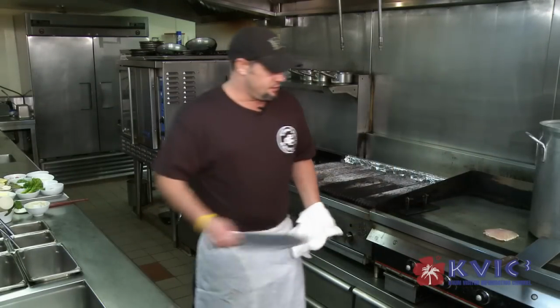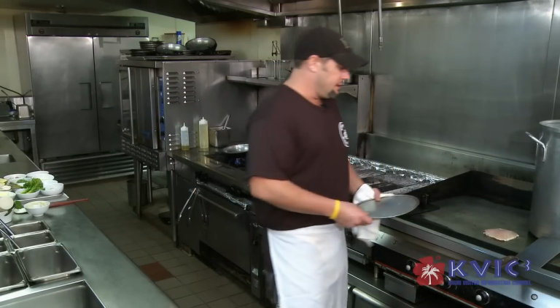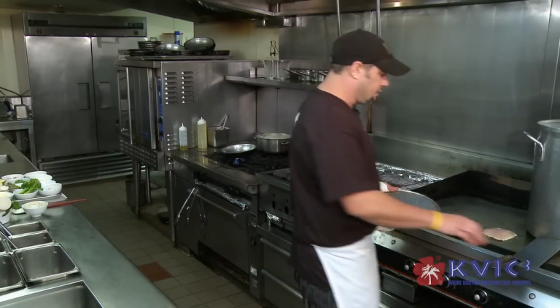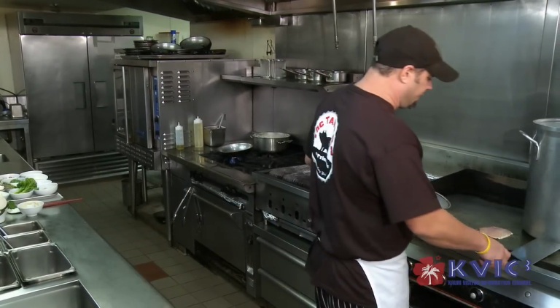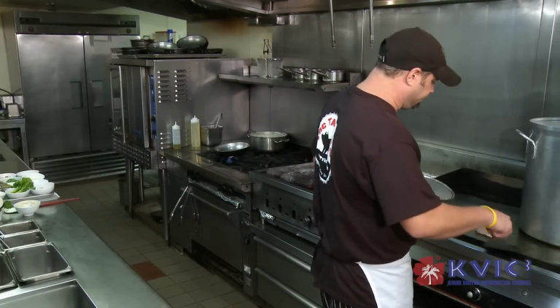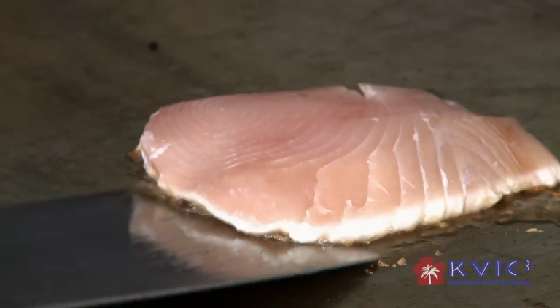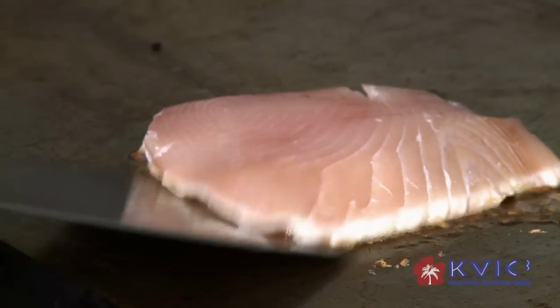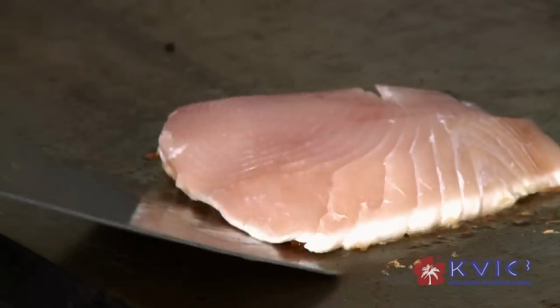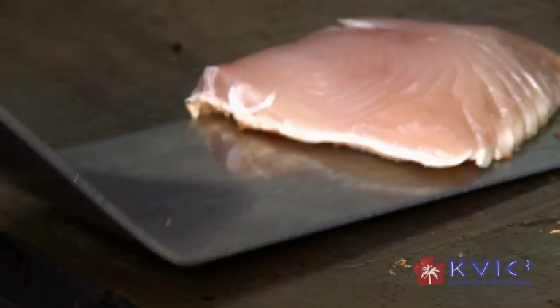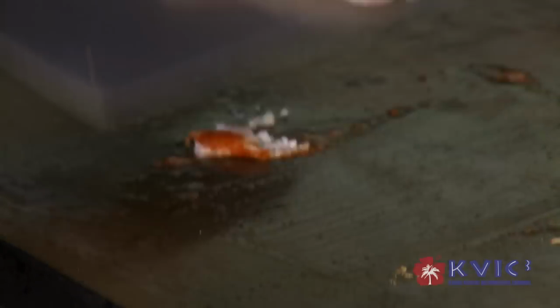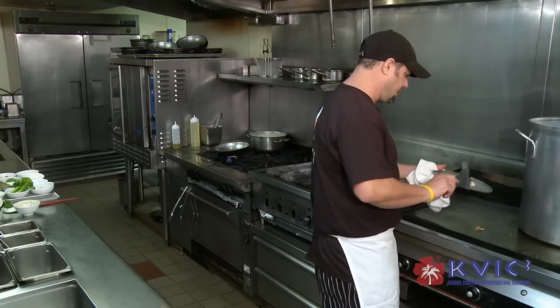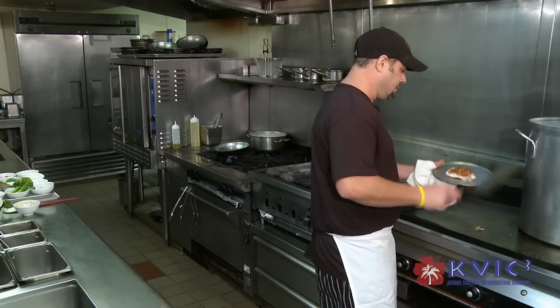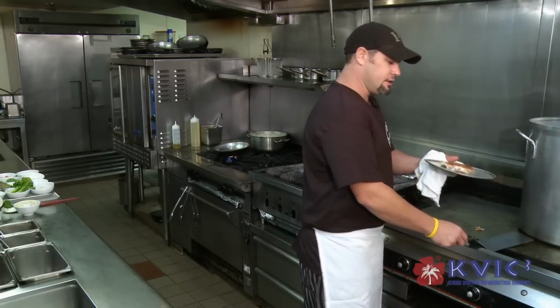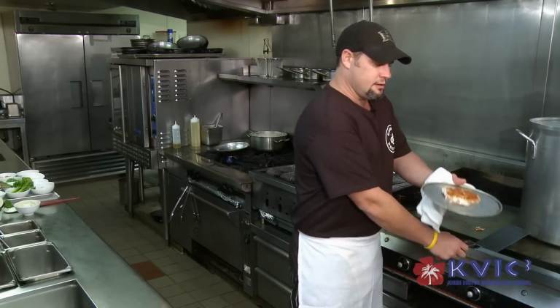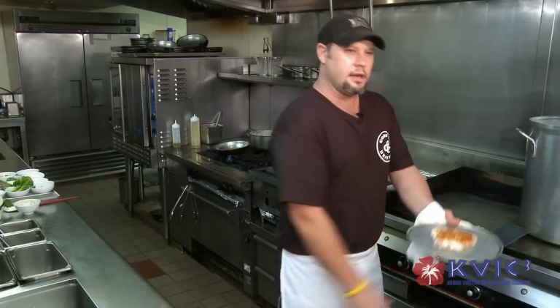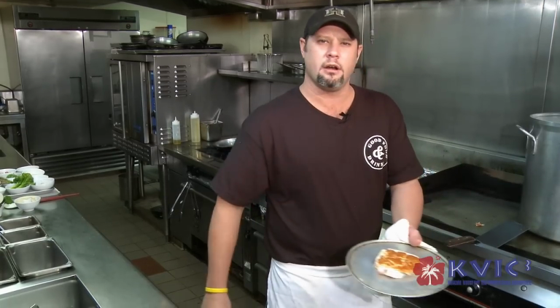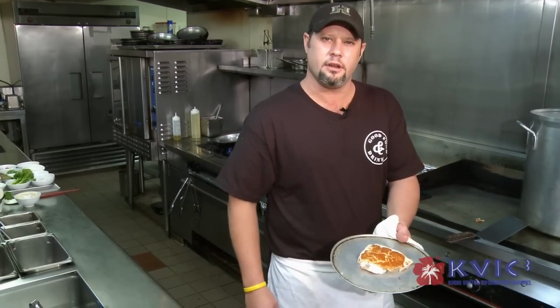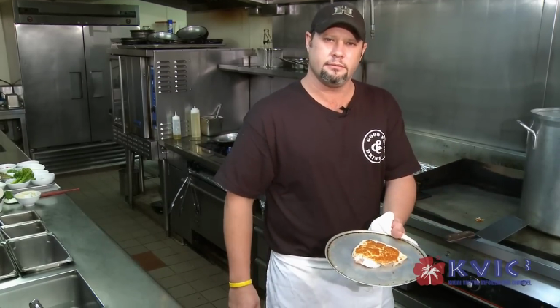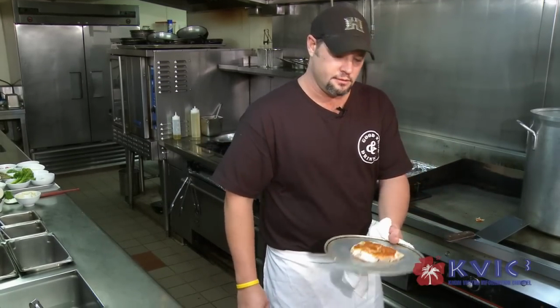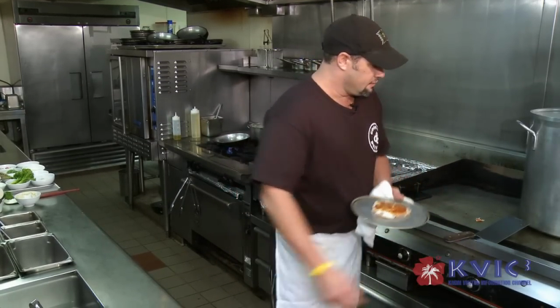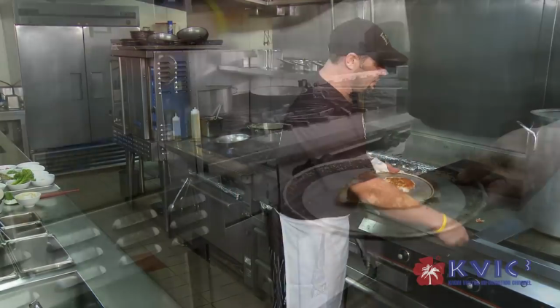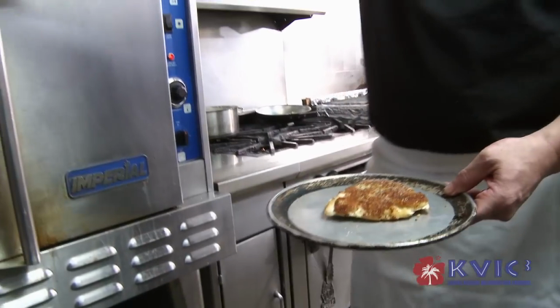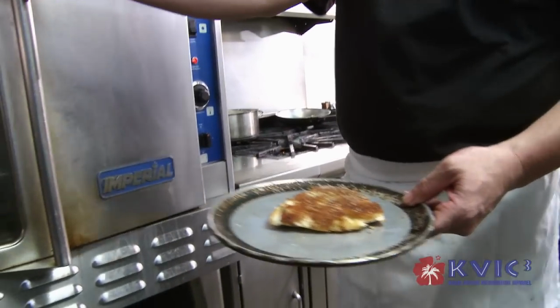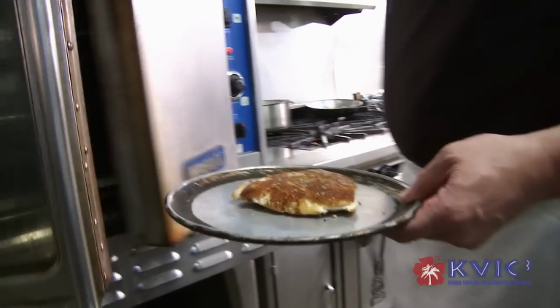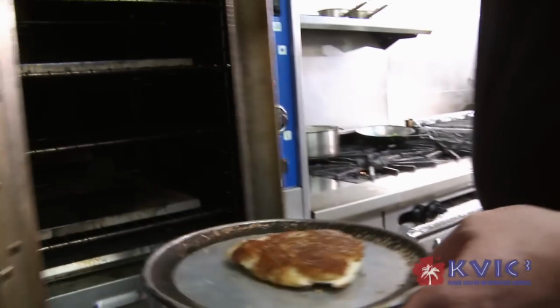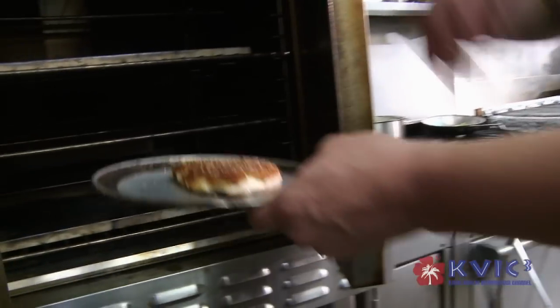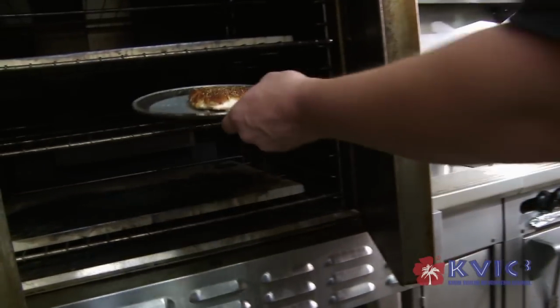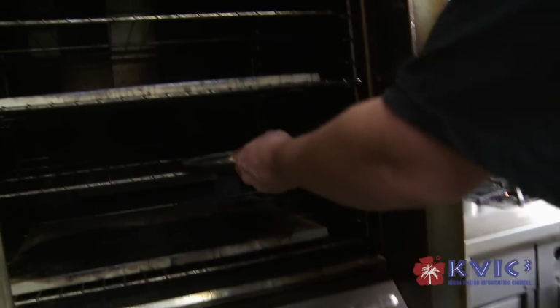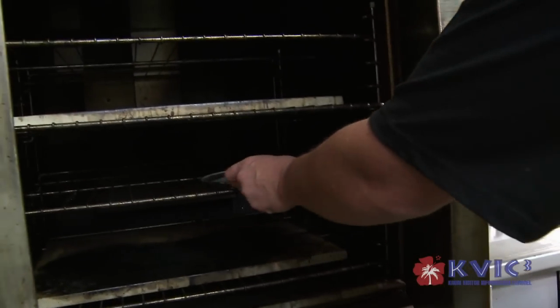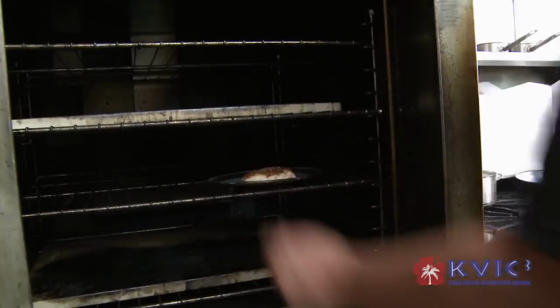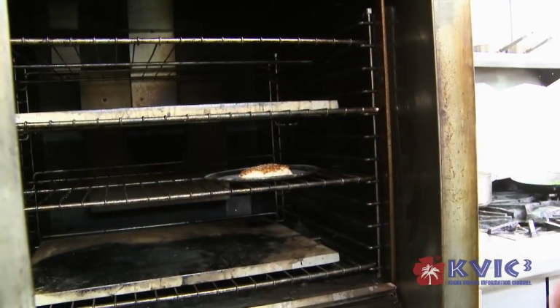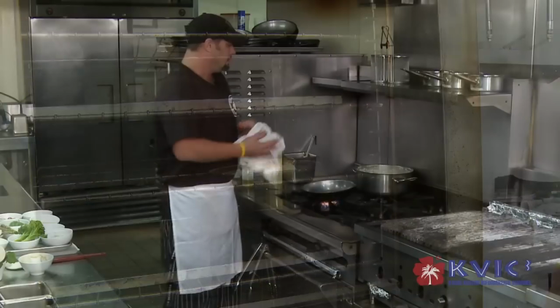It should be nice and crusted right now. As you can see, we've got a nice brown crust on it. What I'm going to do is throw that inside the oven. I prefer my fish medium rare always.